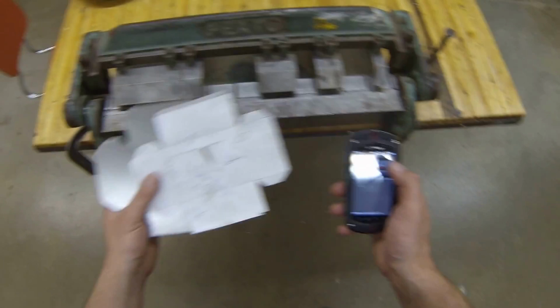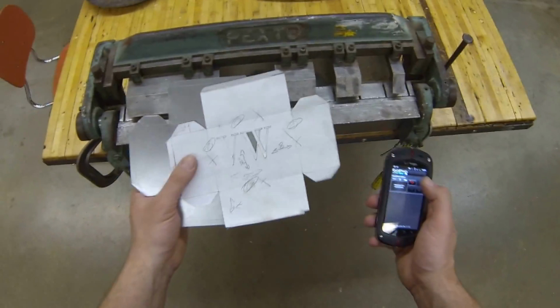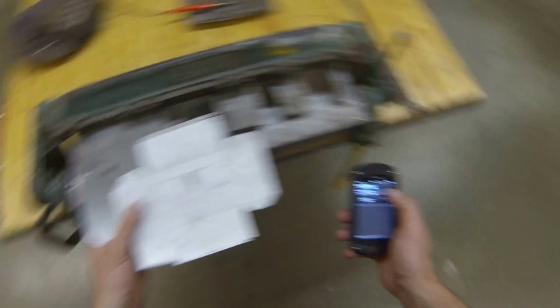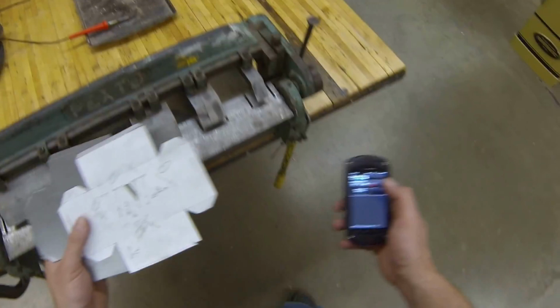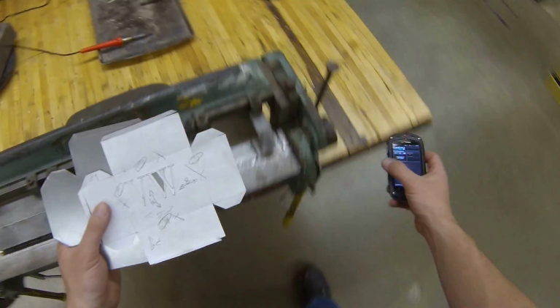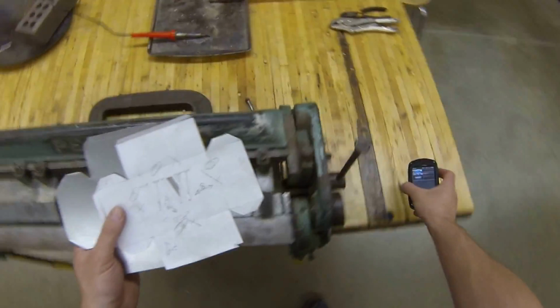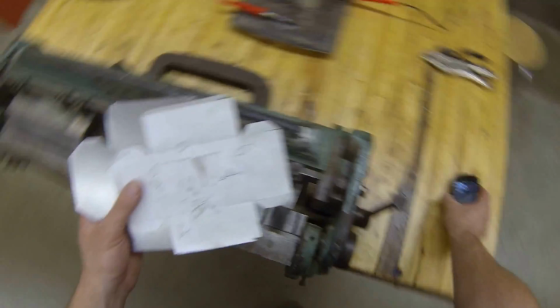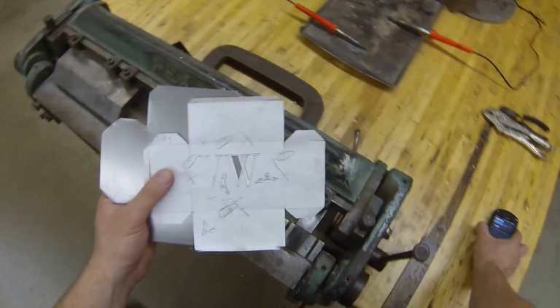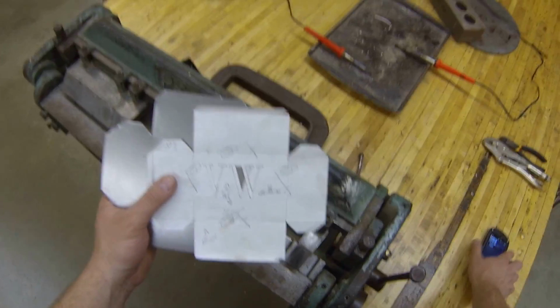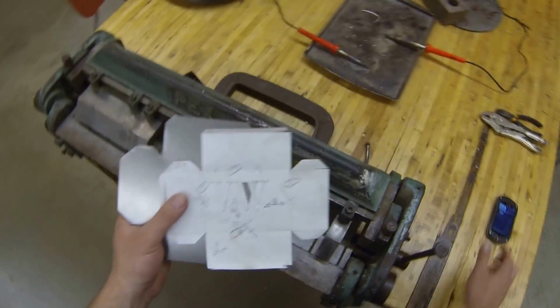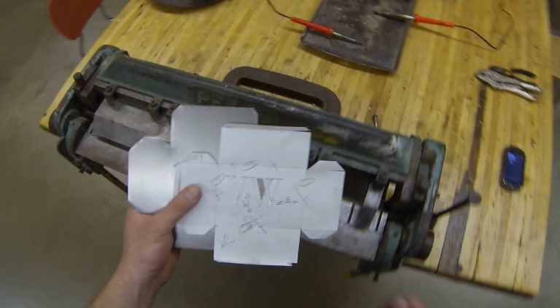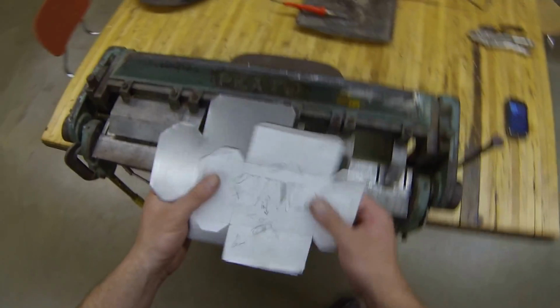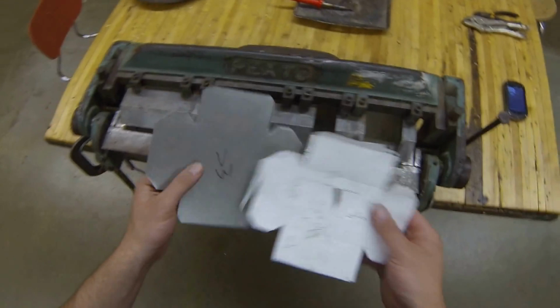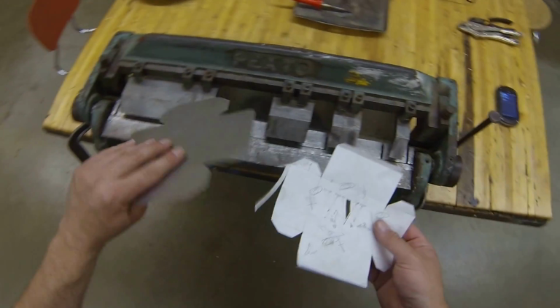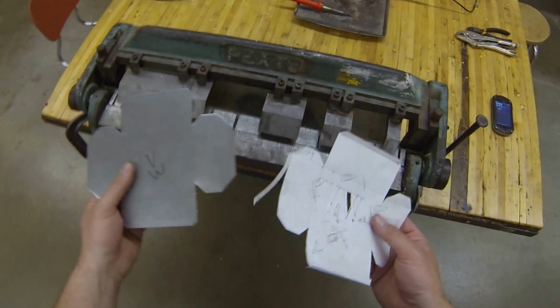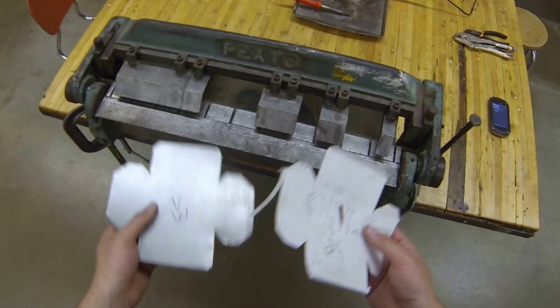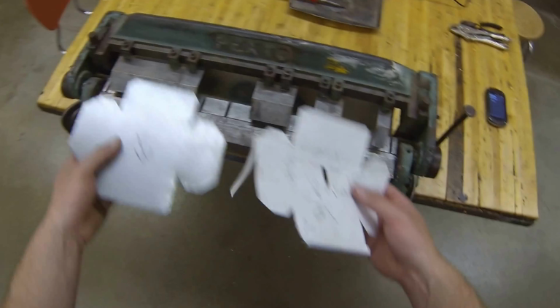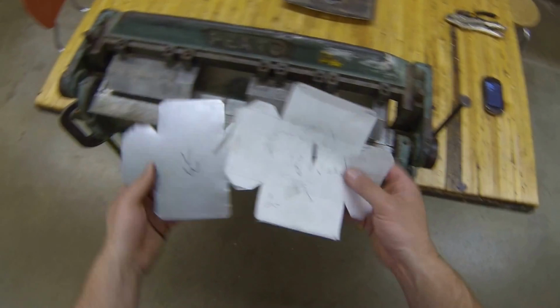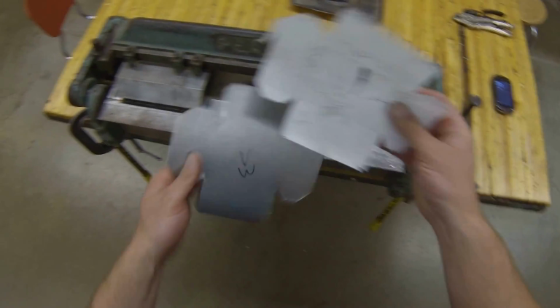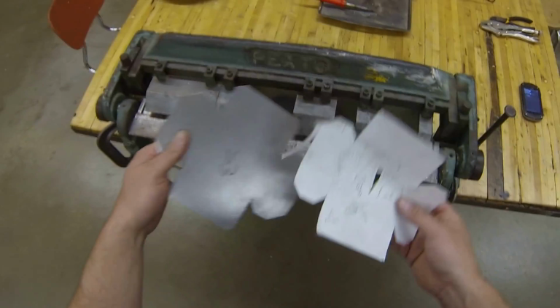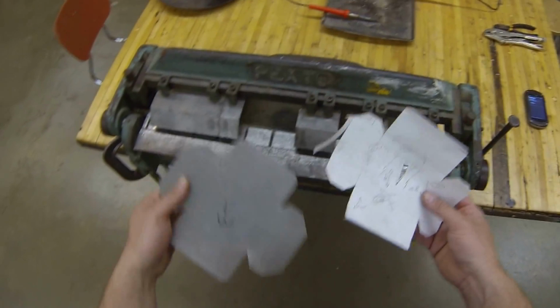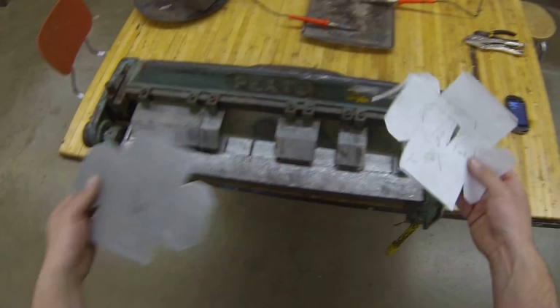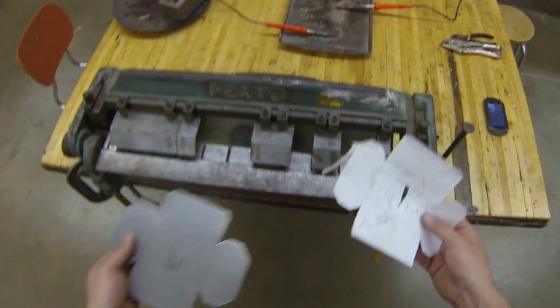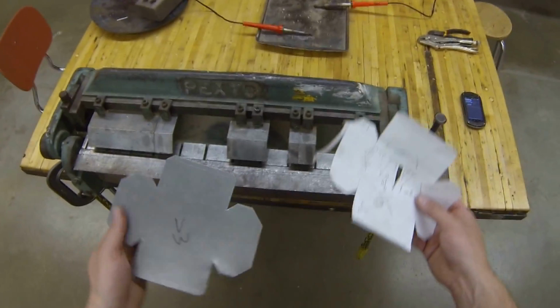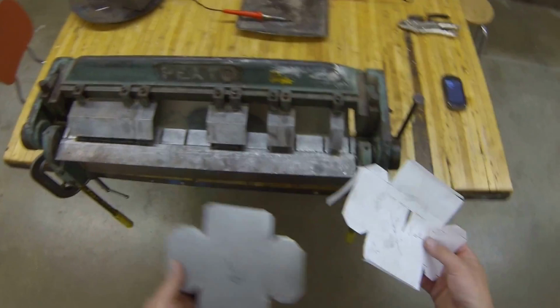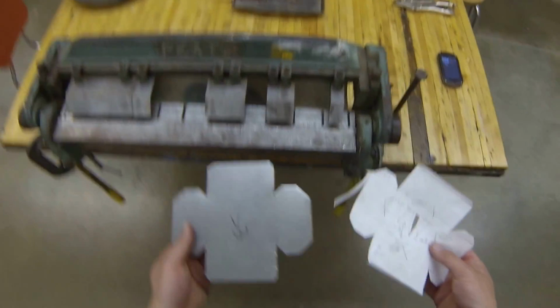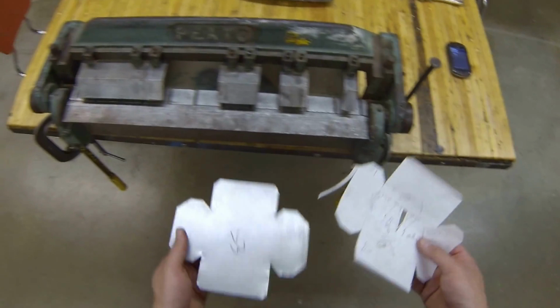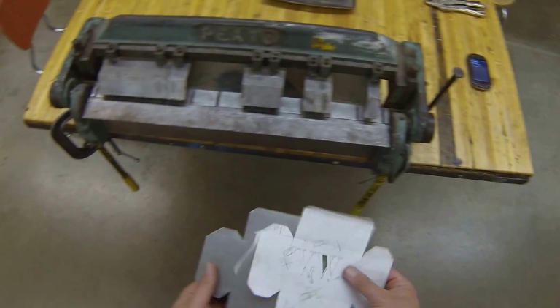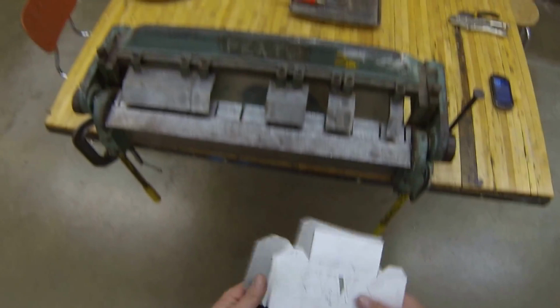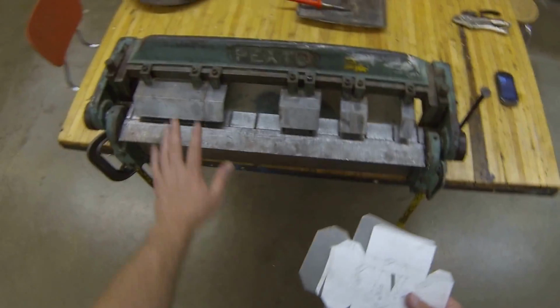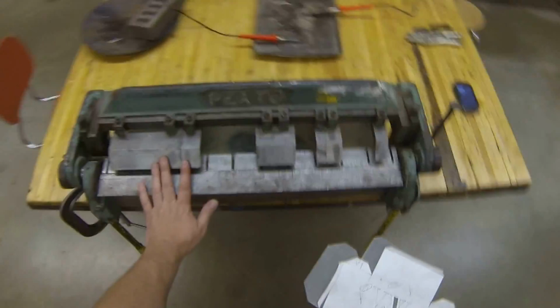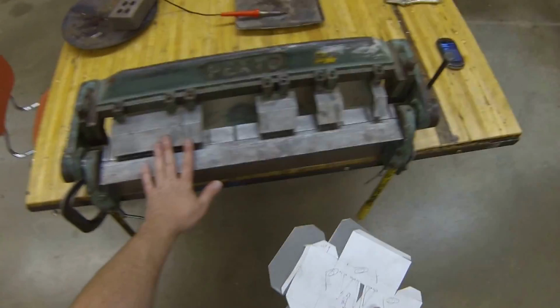Alright guys, the next step in the sheet metal box process is to come over here to the last table in the shop where we have our box and pan break.